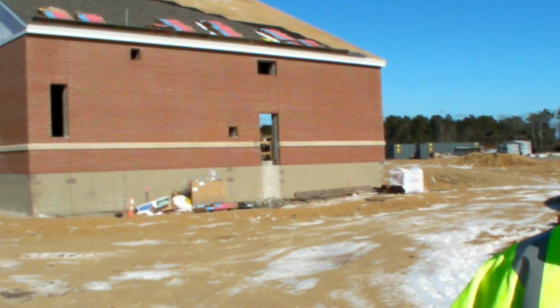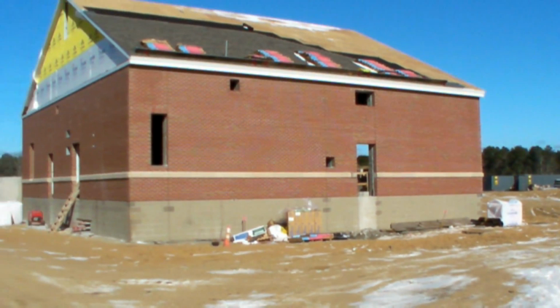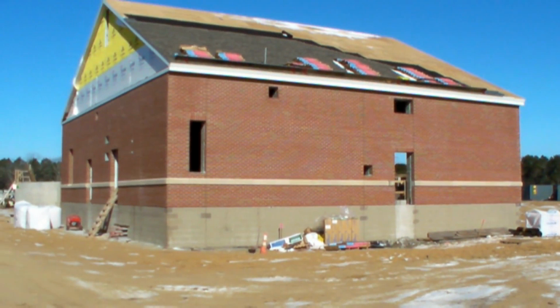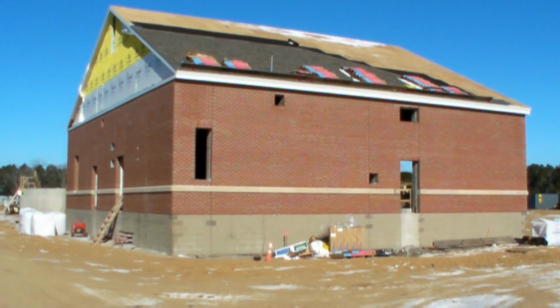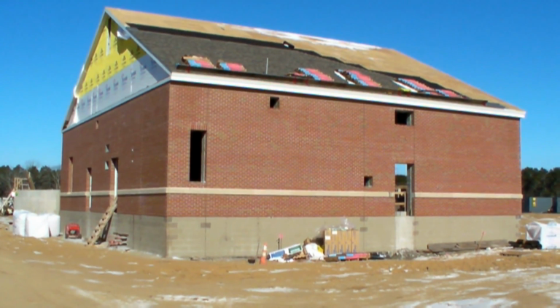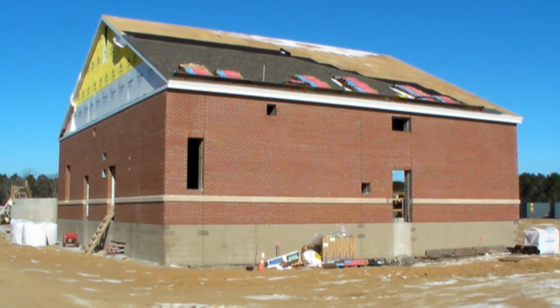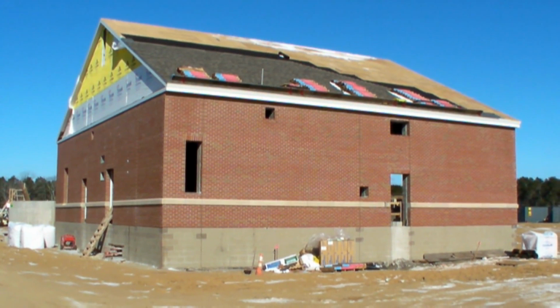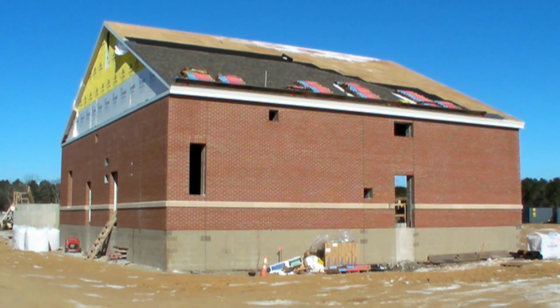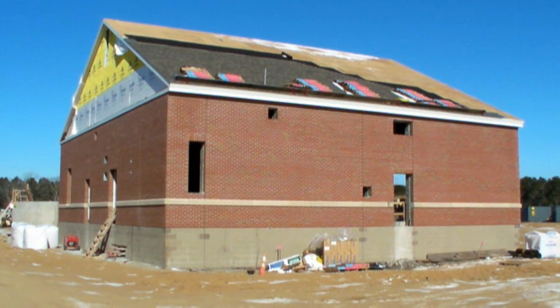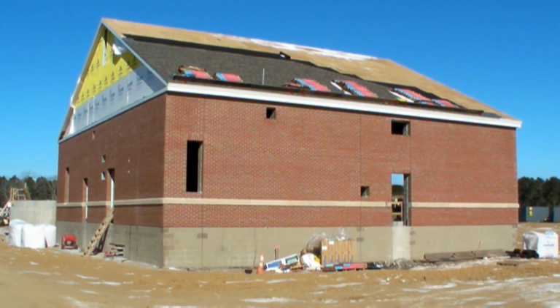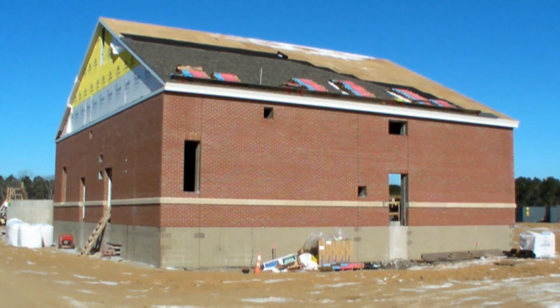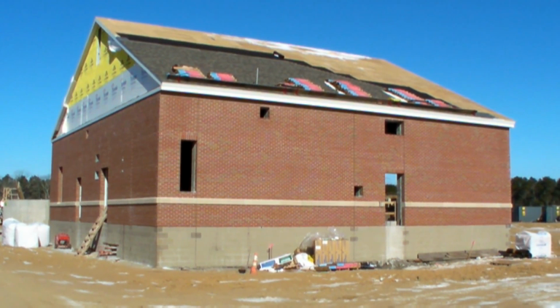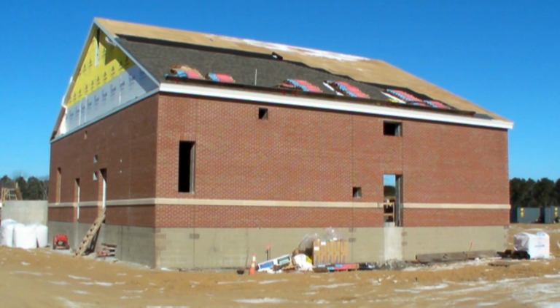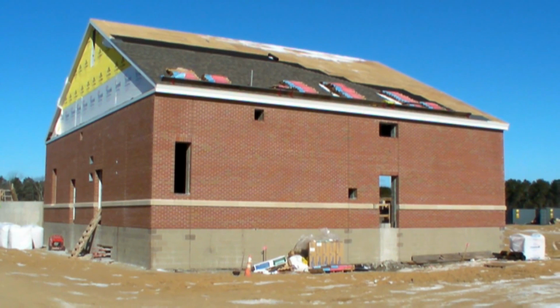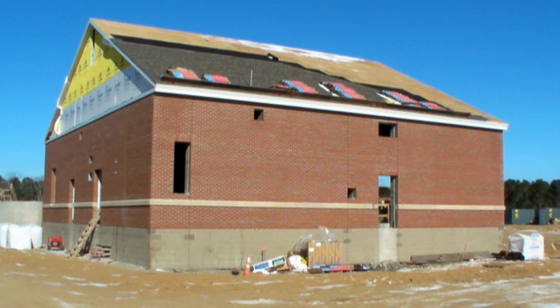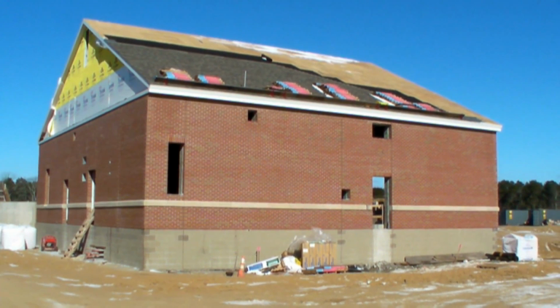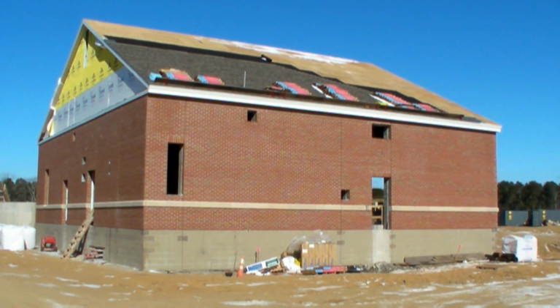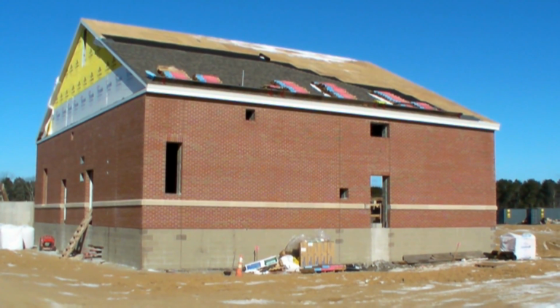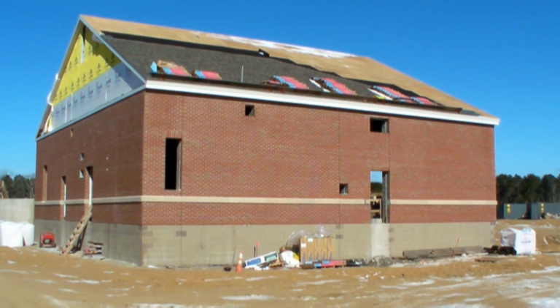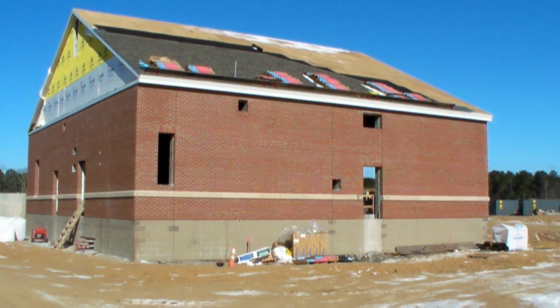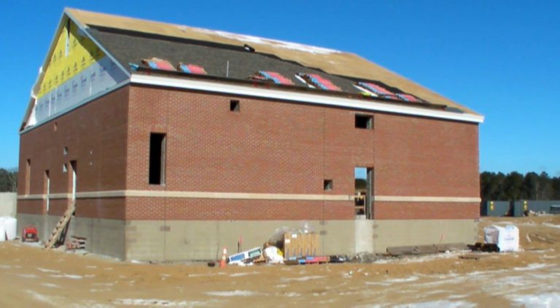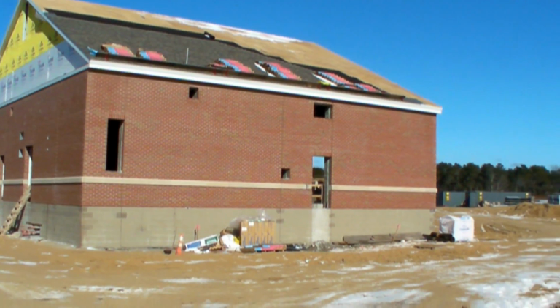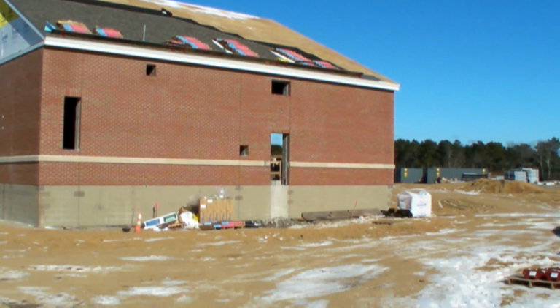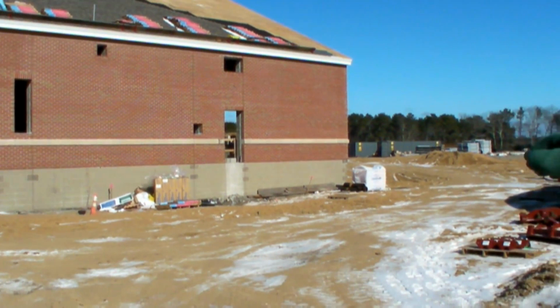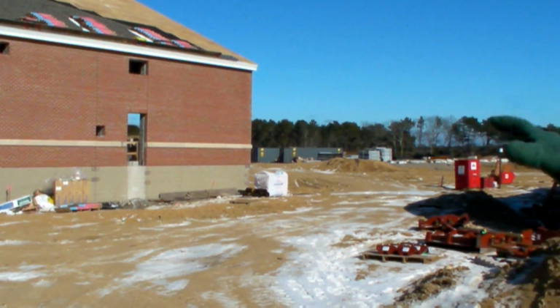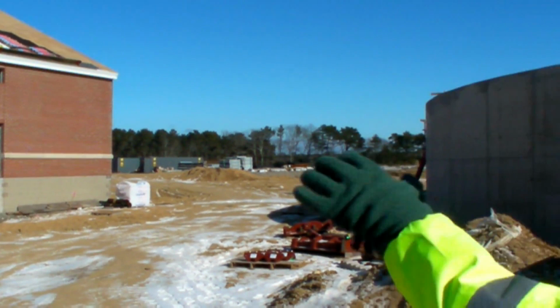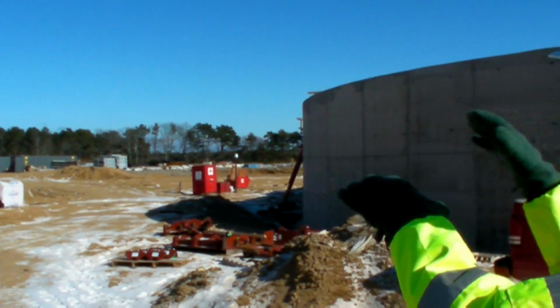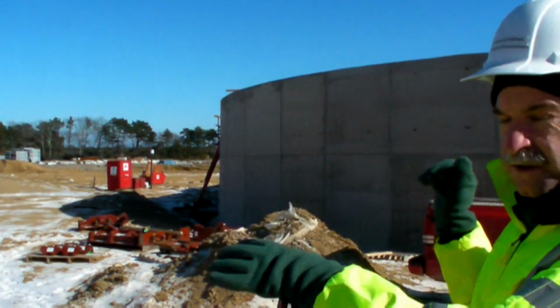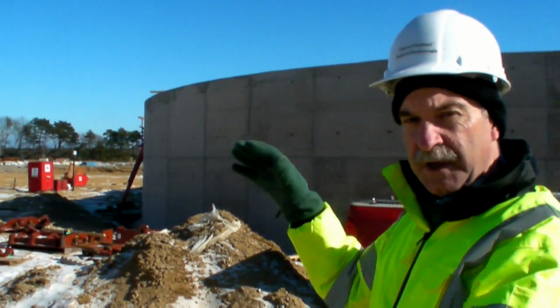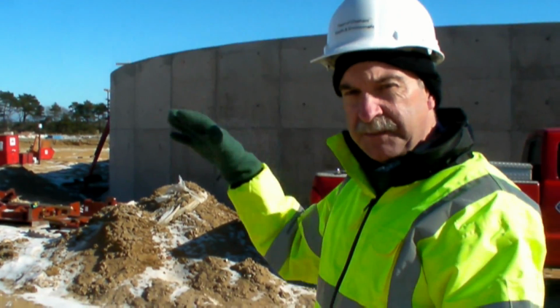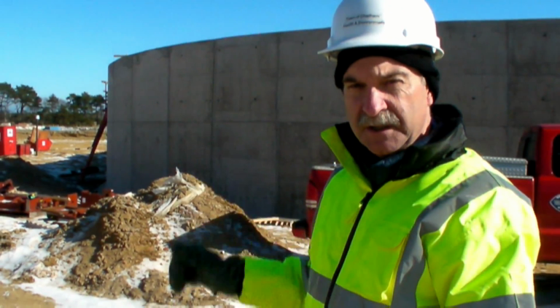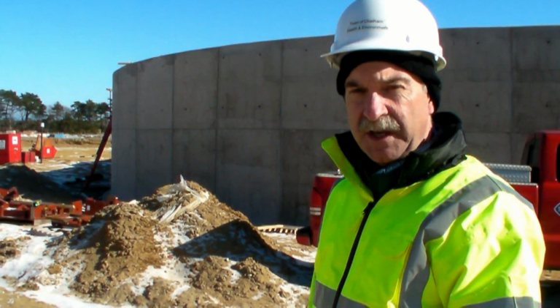And then it goes into this next building here, which is a process building. This building is going to house a lot of the pumps and motors and blowers that power the other different aspects of the site.